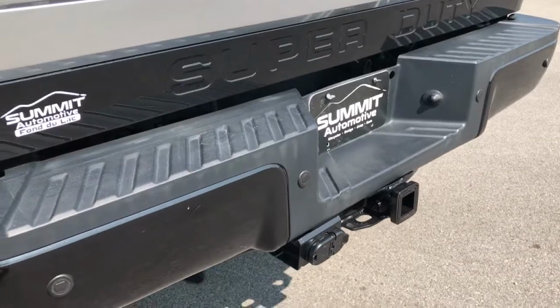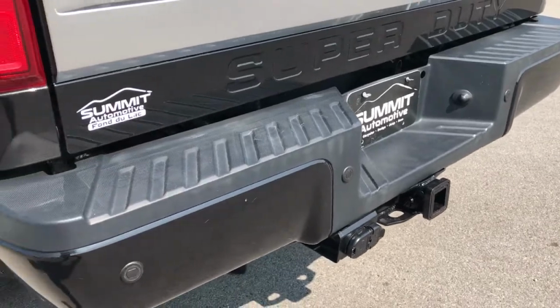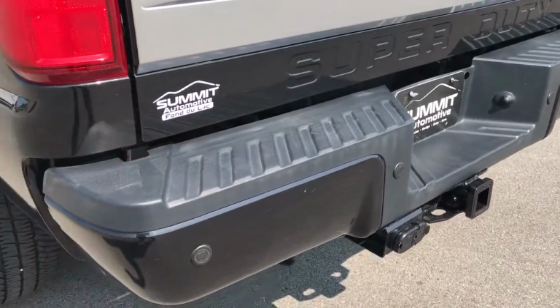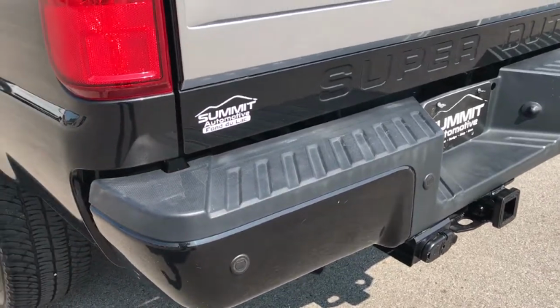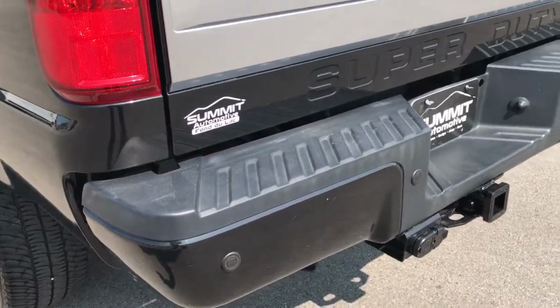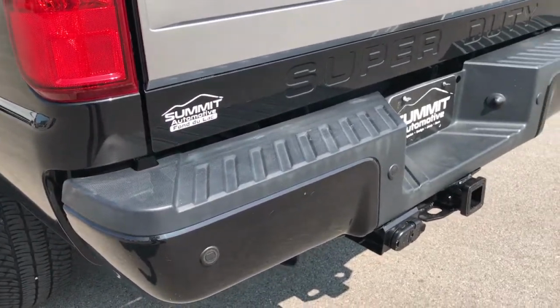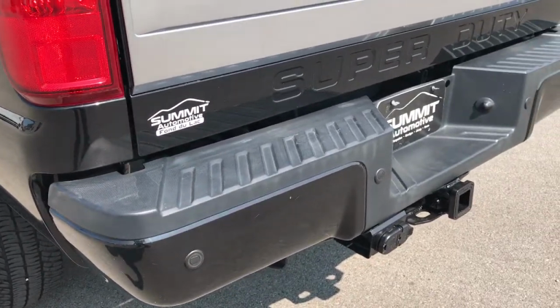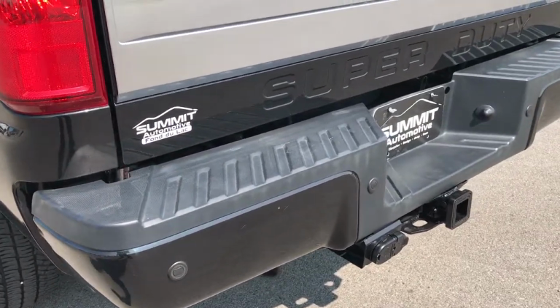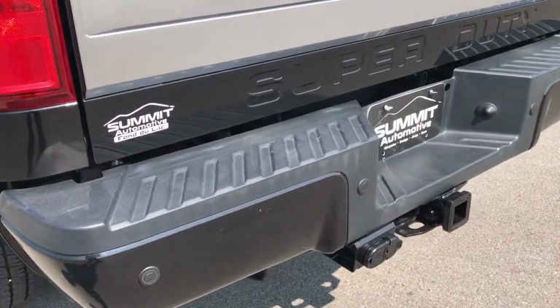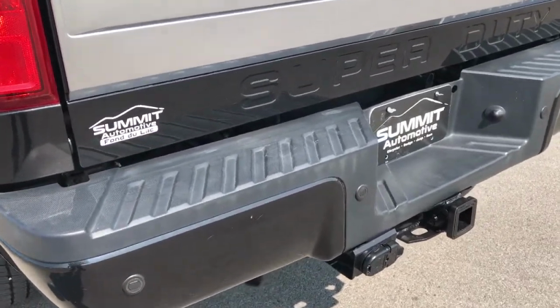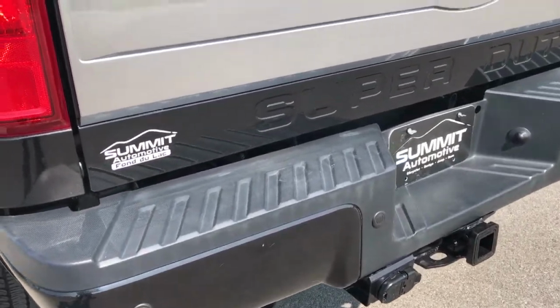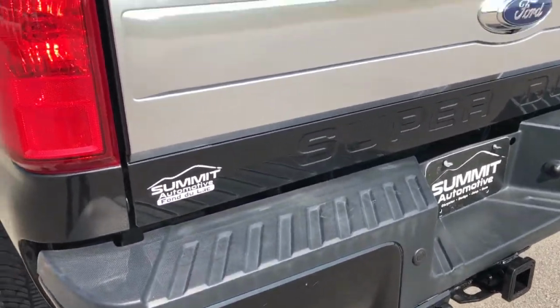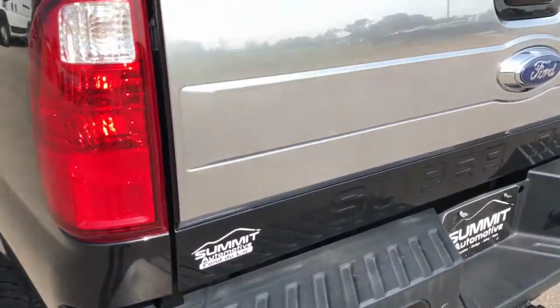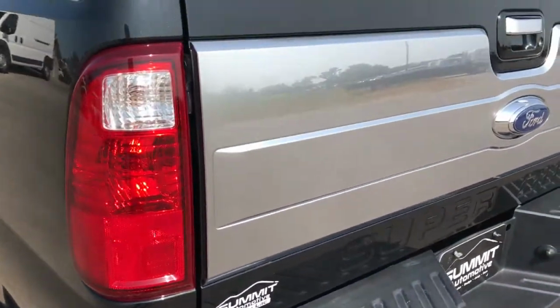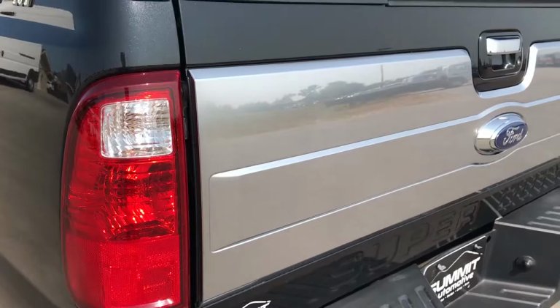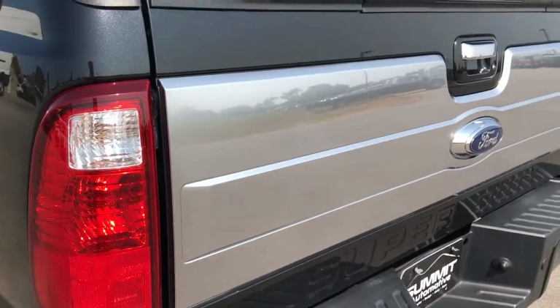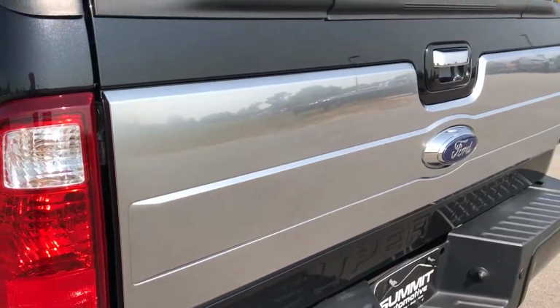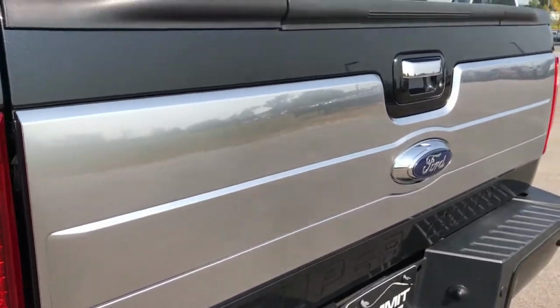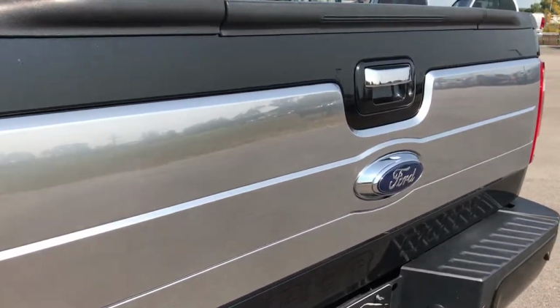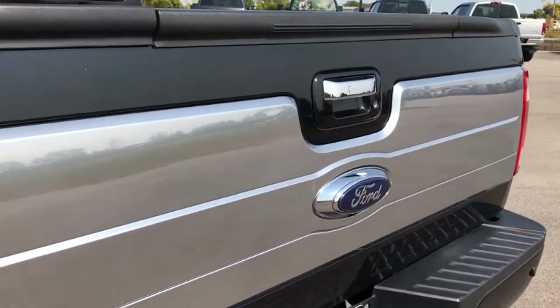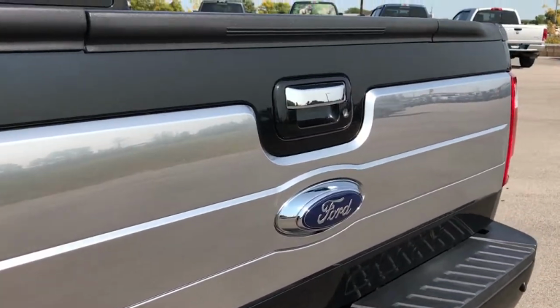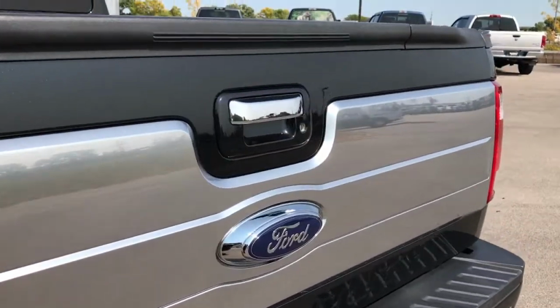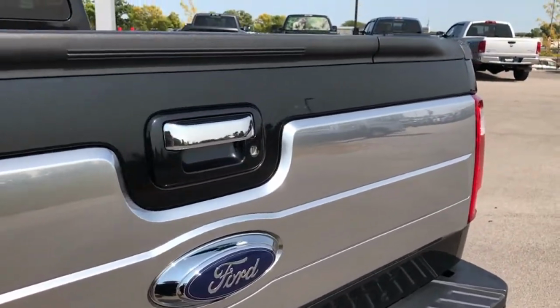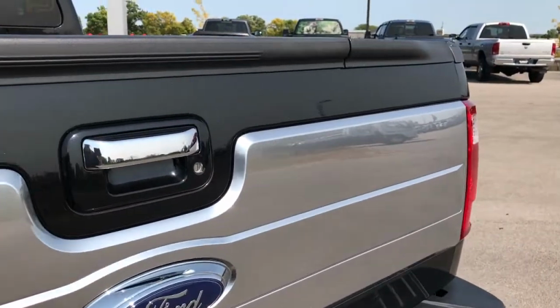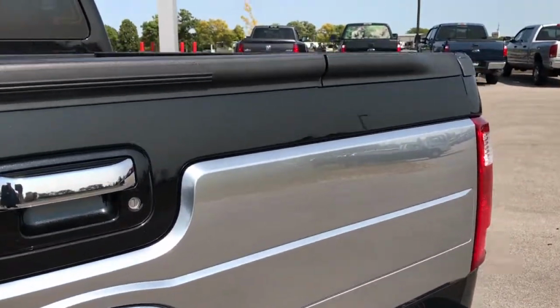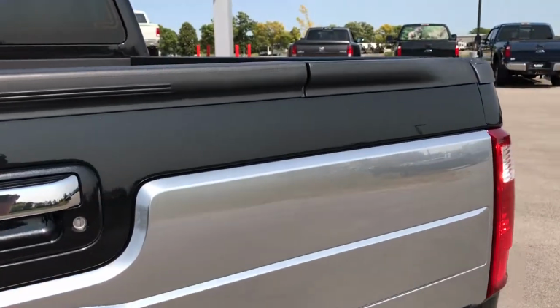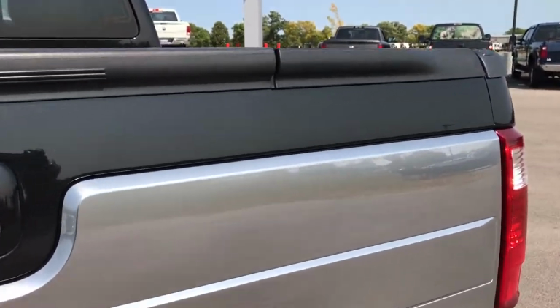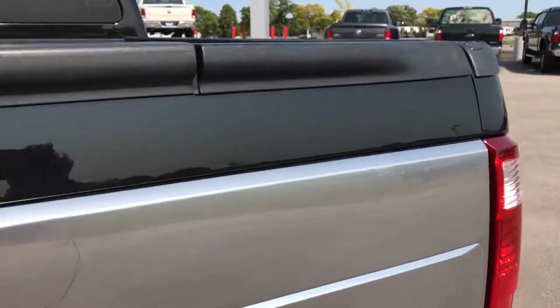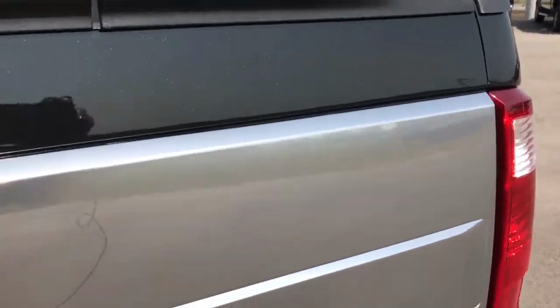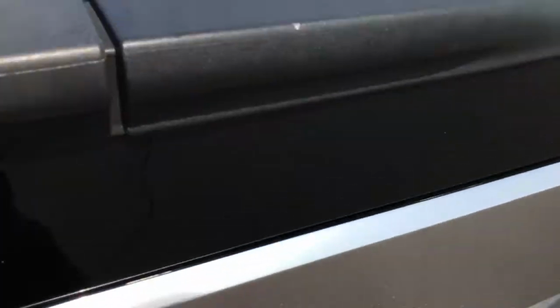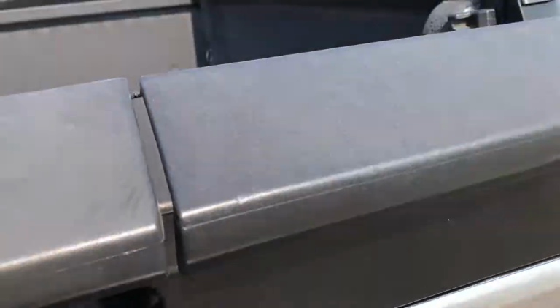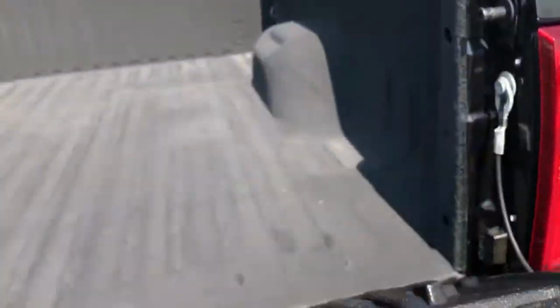Has a full towing package which includes a receiver hitch, 4-pin, and 7-pin wiring. The tailgate is in excellent shape — I didn't see any dents or dings on that.